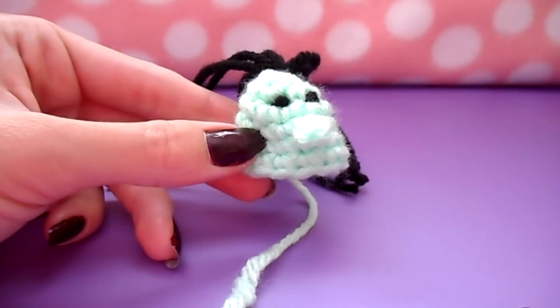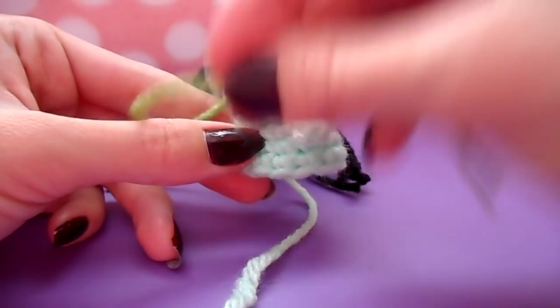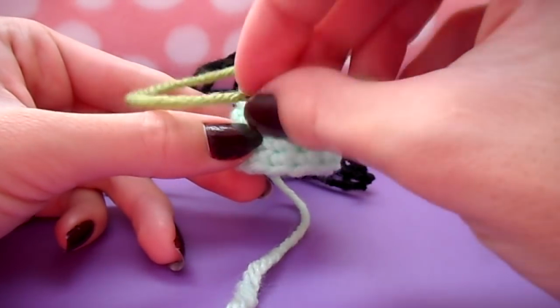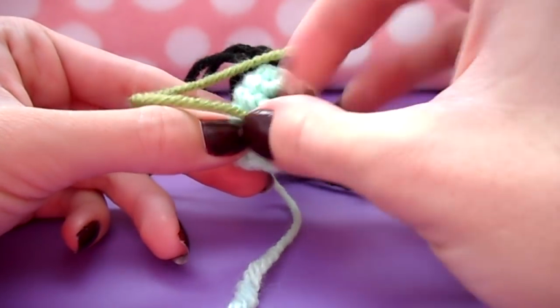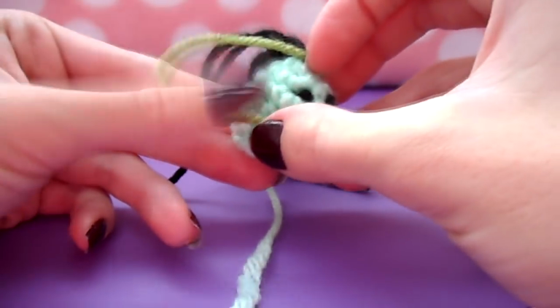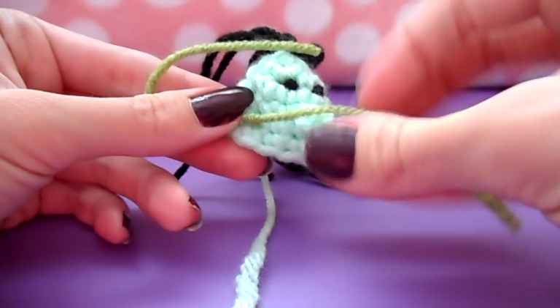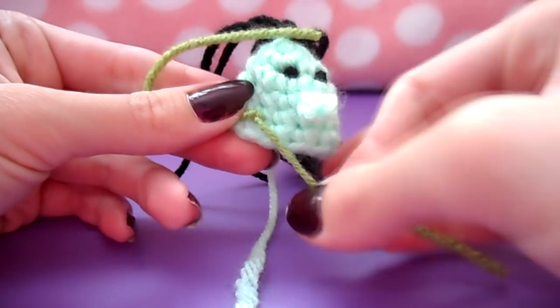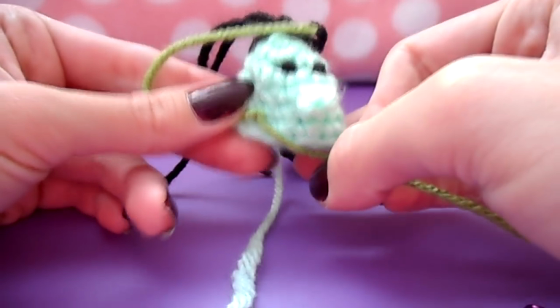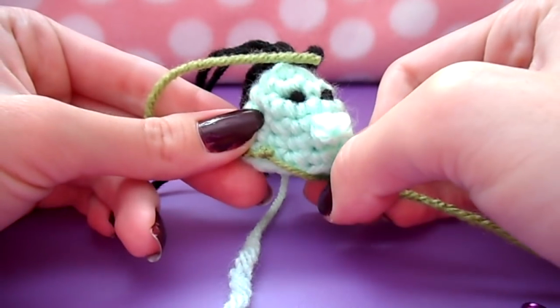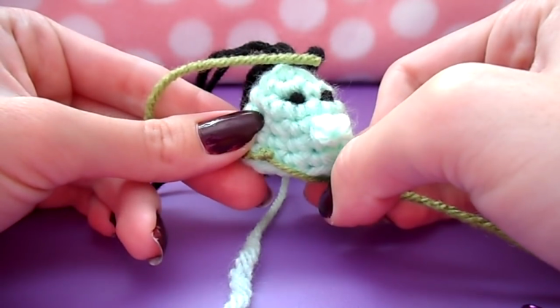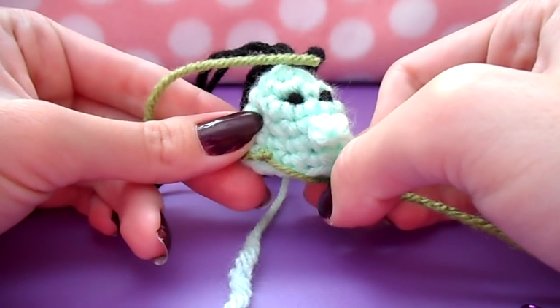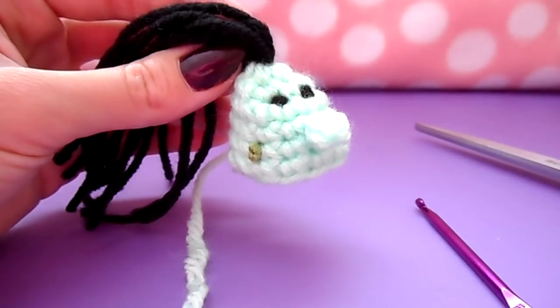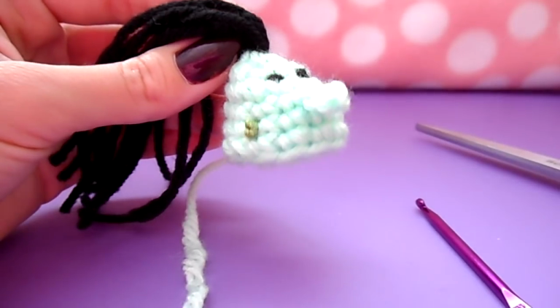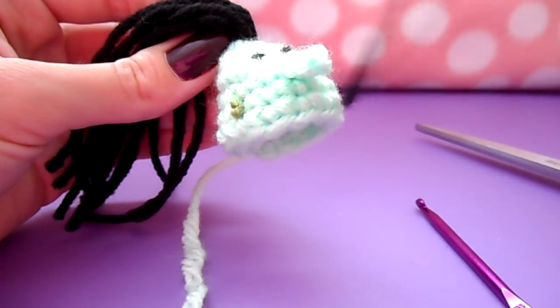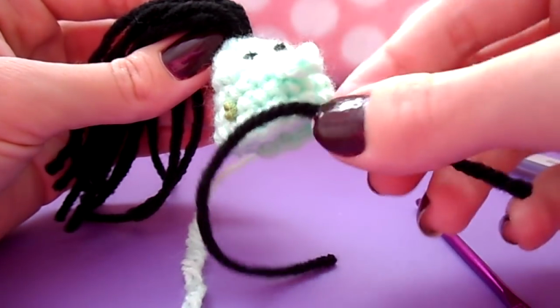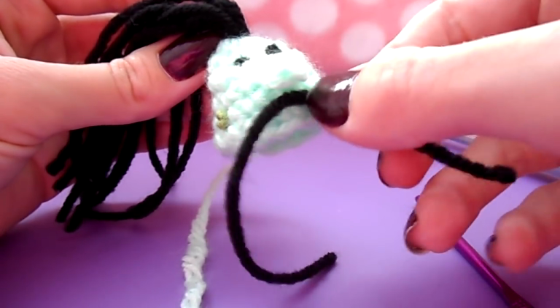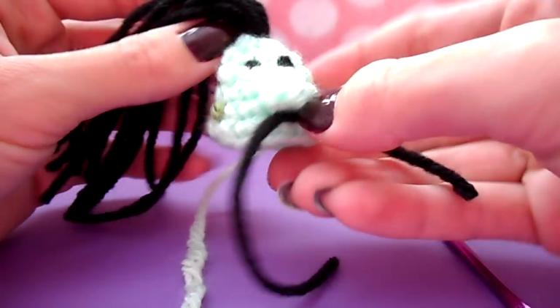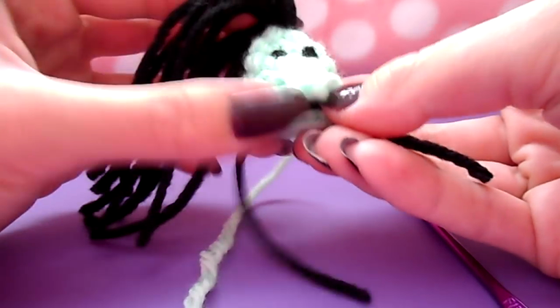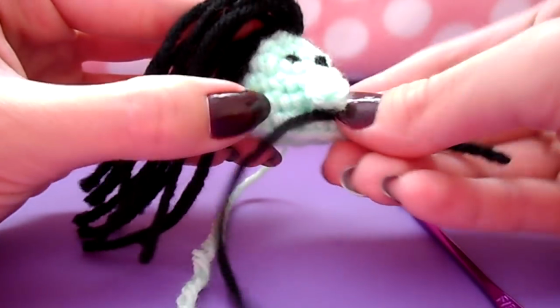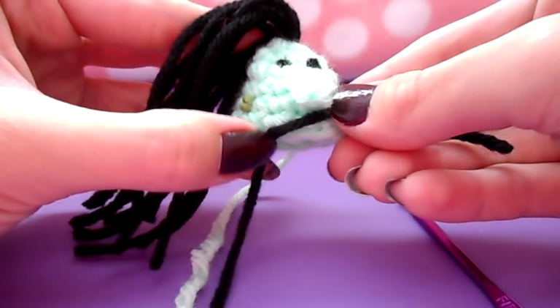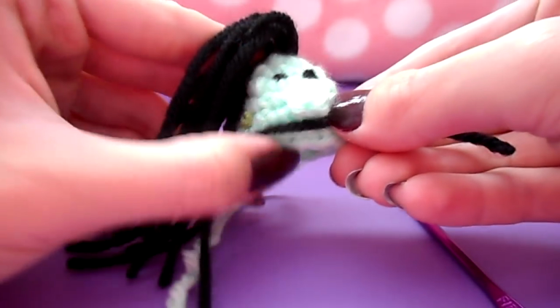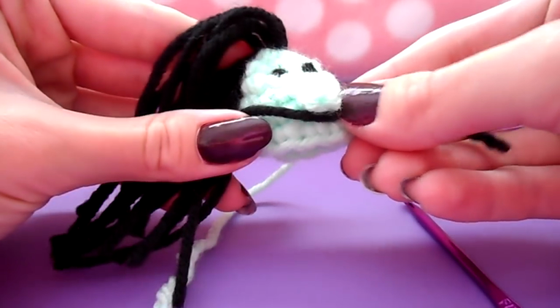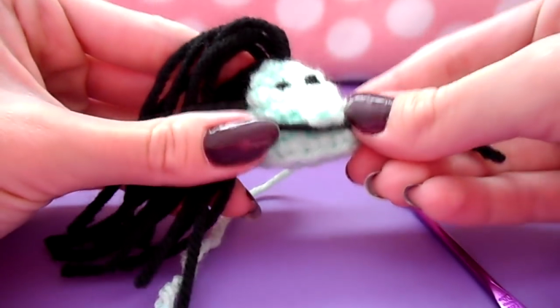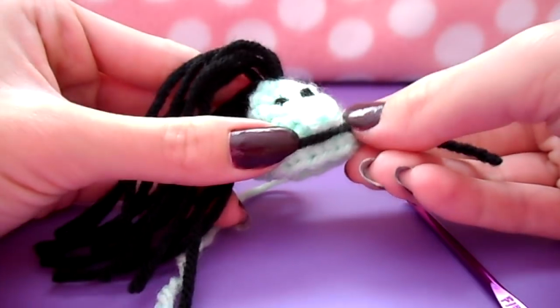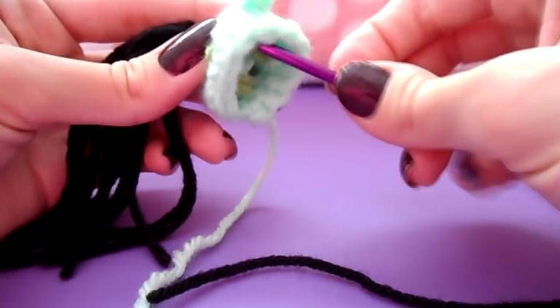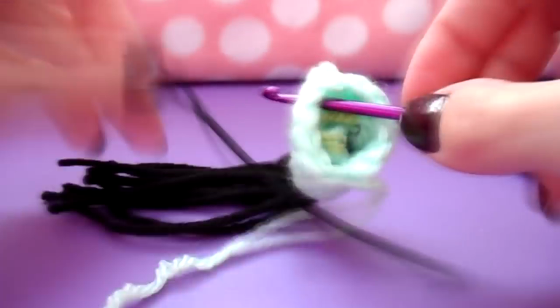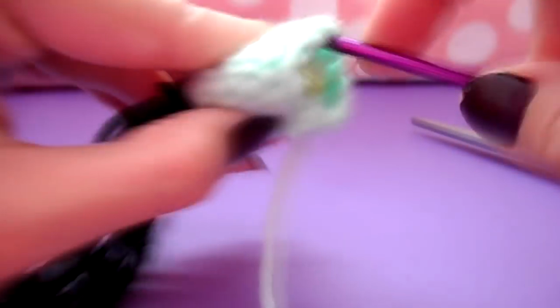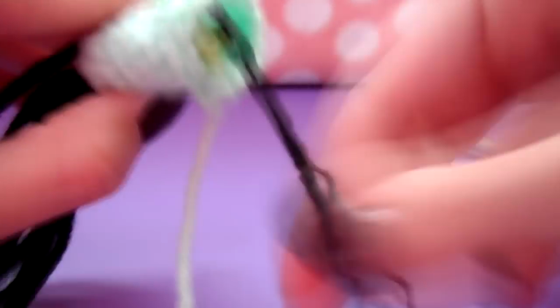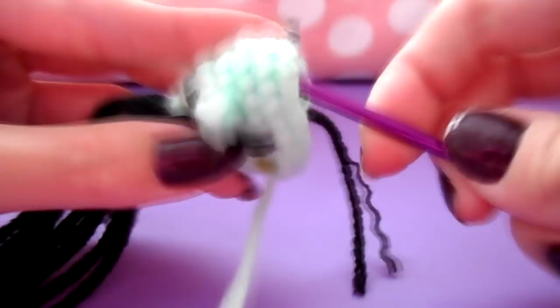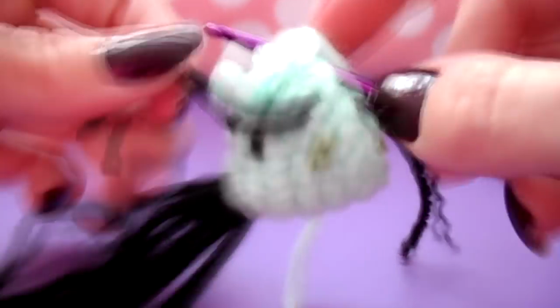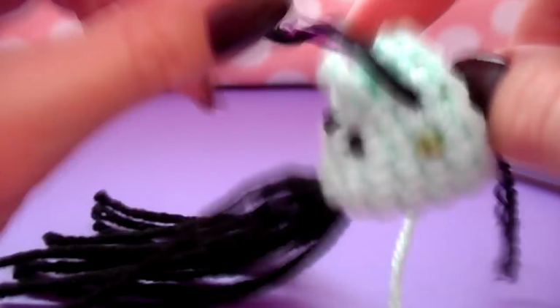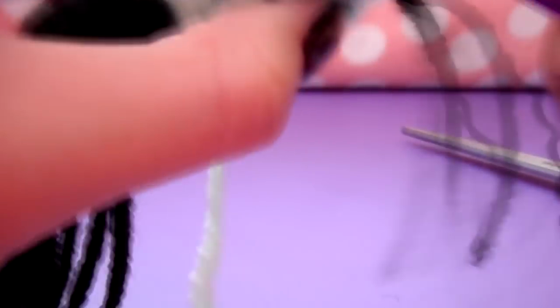Use the same method for your mole — just go ahead and tie your mole onto your face. Then add your mouth: pick where you want it, thread it through, and knot the back exactly how we did for the rest of the facial features.